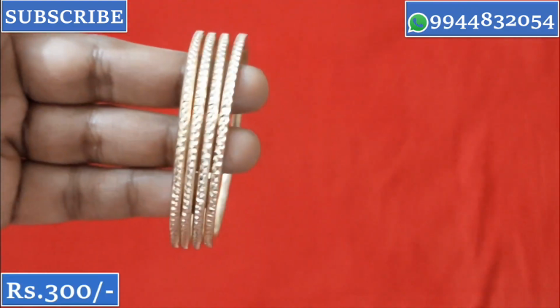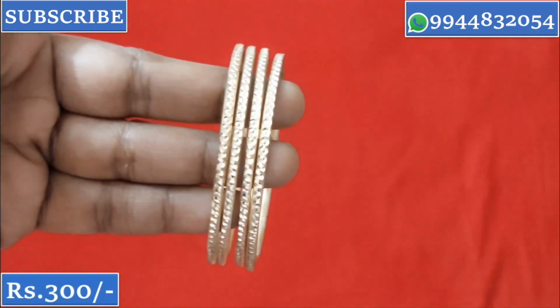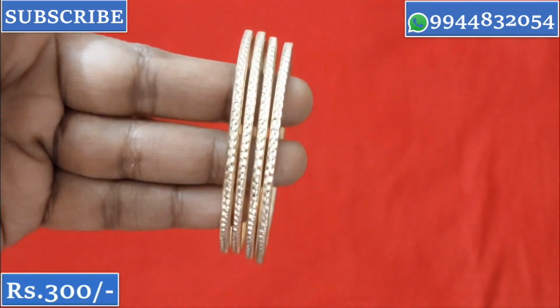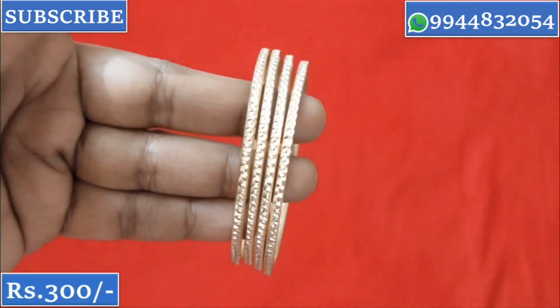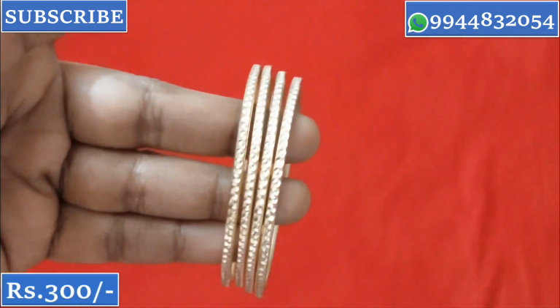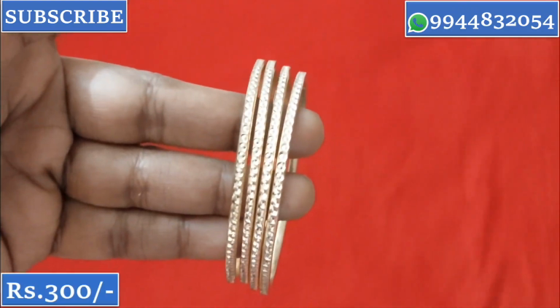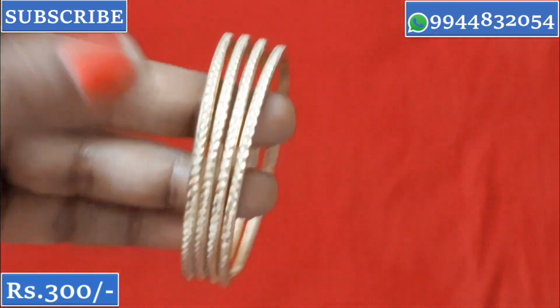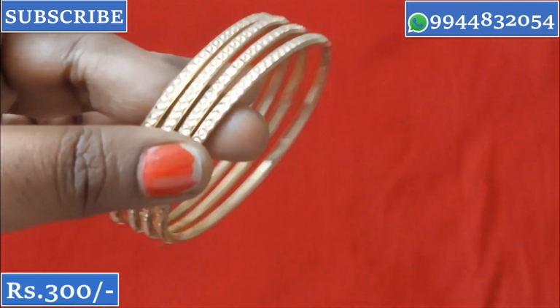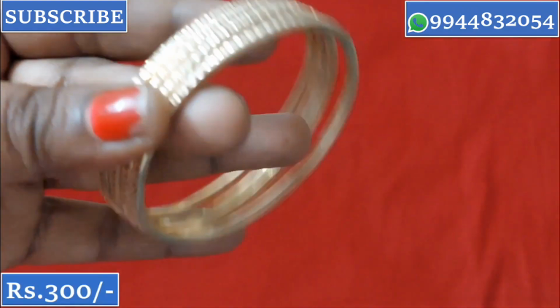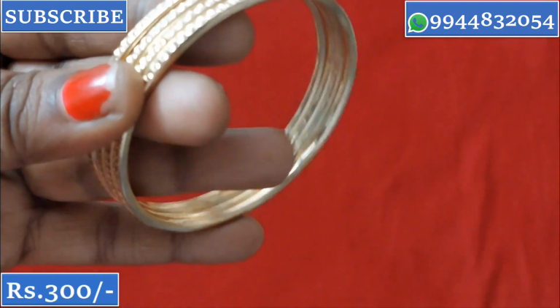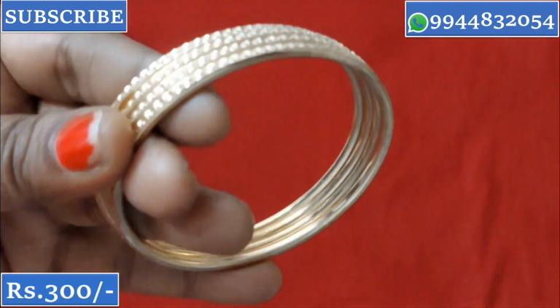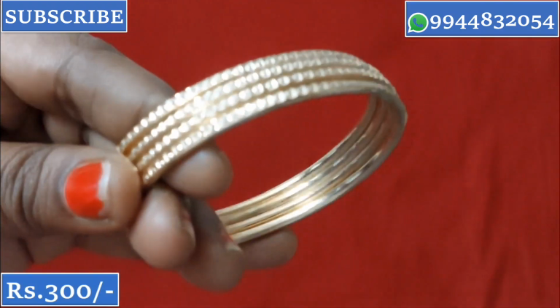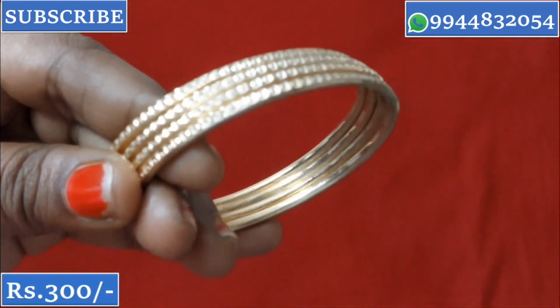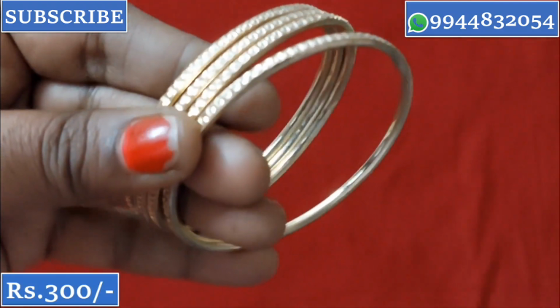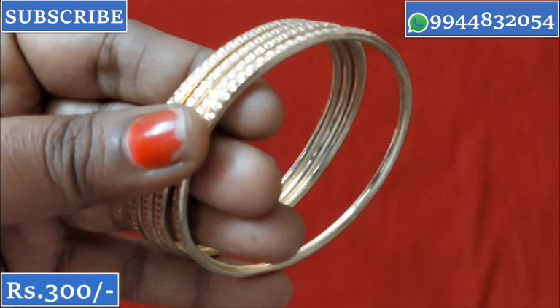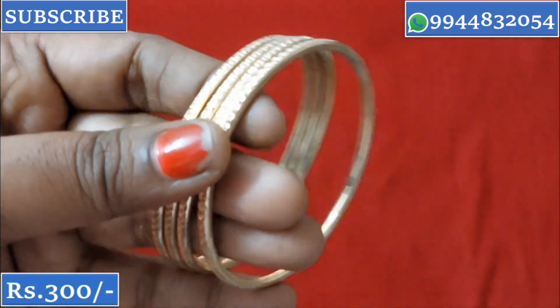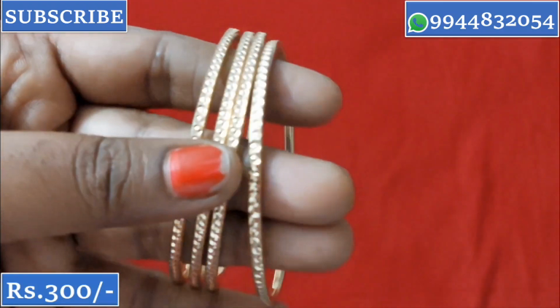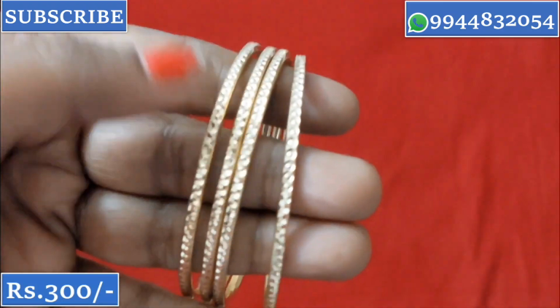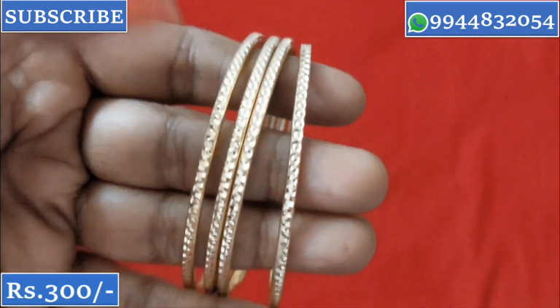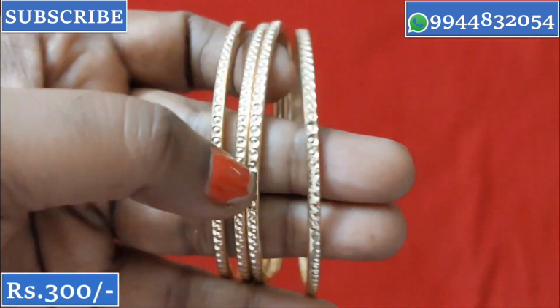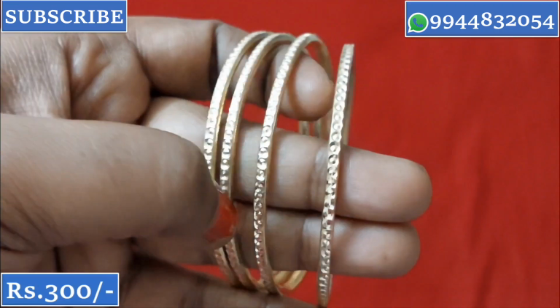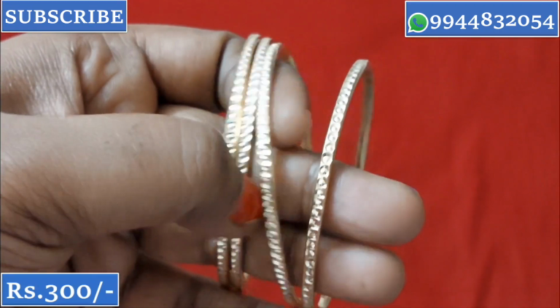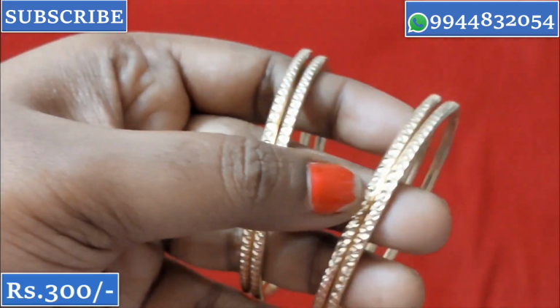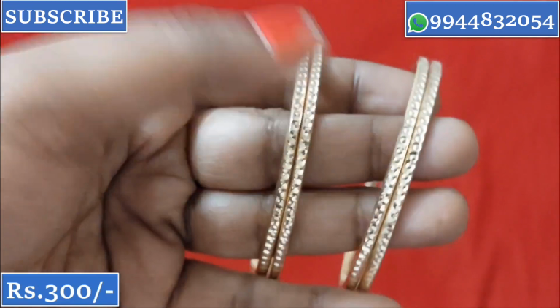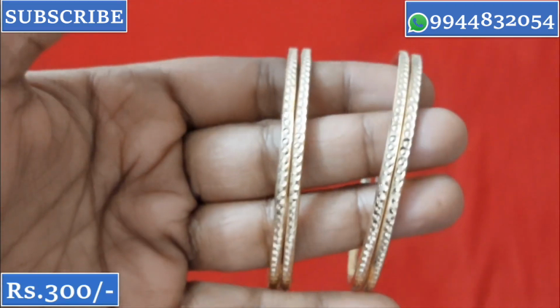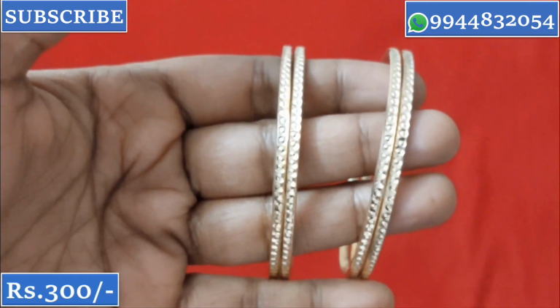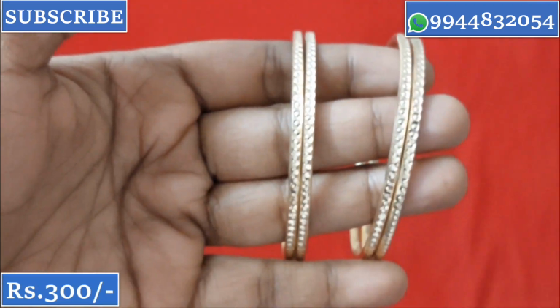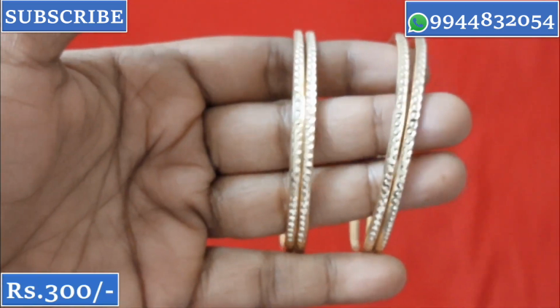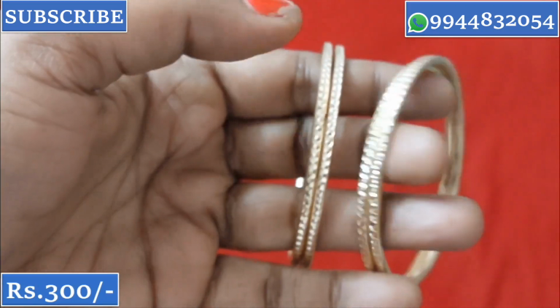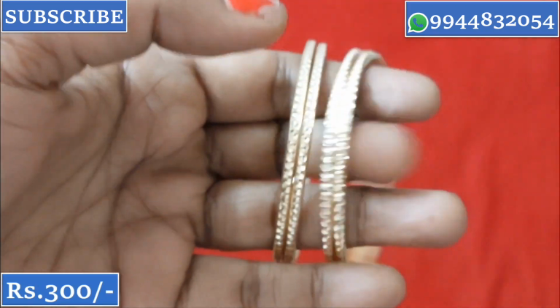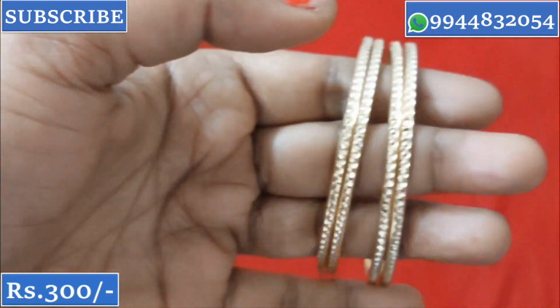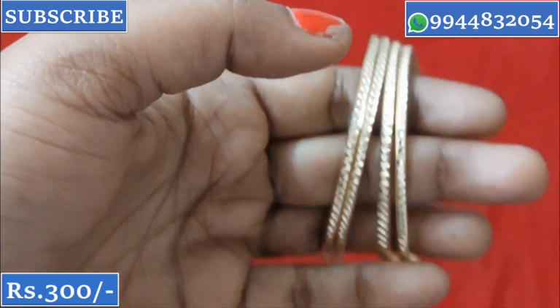In this bag, we are using a regular iron bangle. This is the price of ₹300 per pair. If you buy two pairs, you can get them for ₹550.